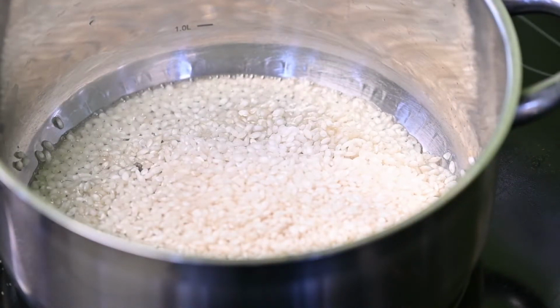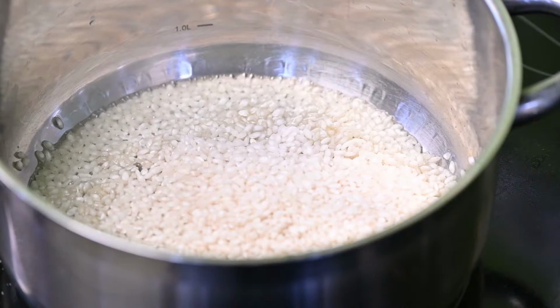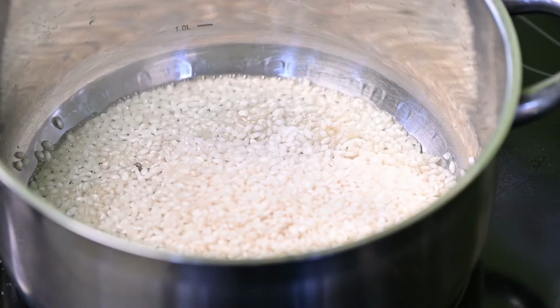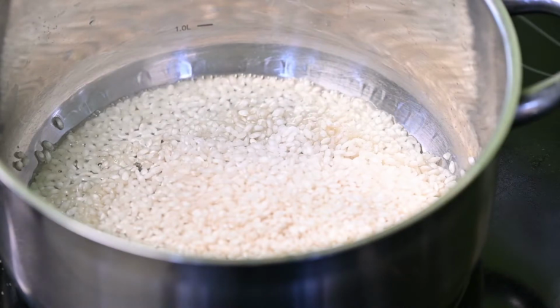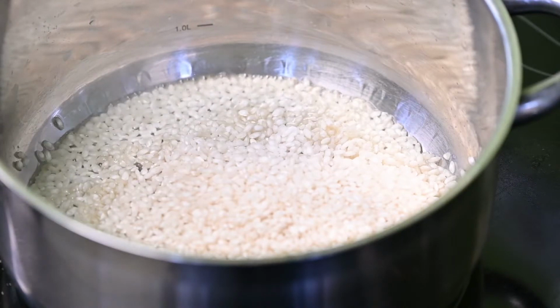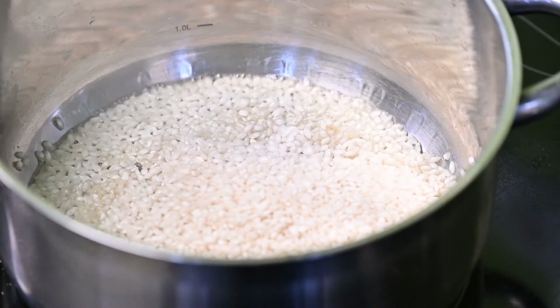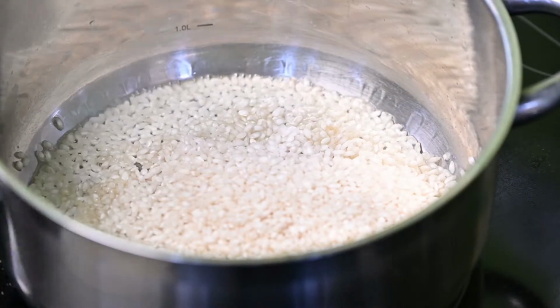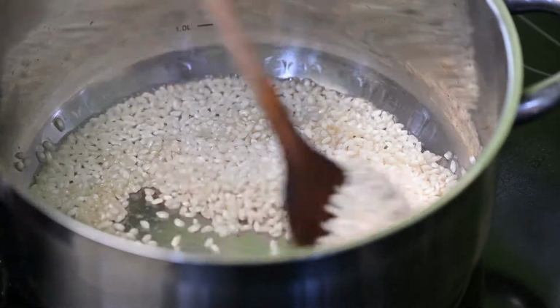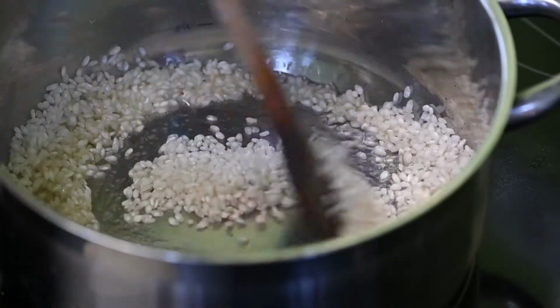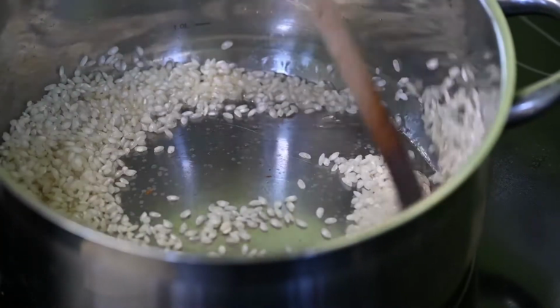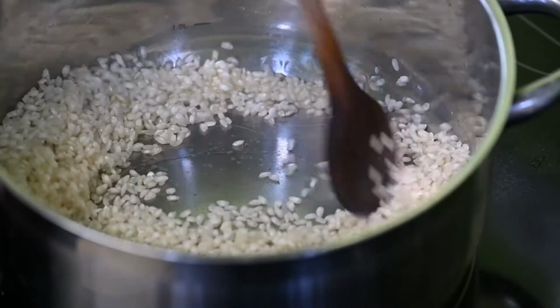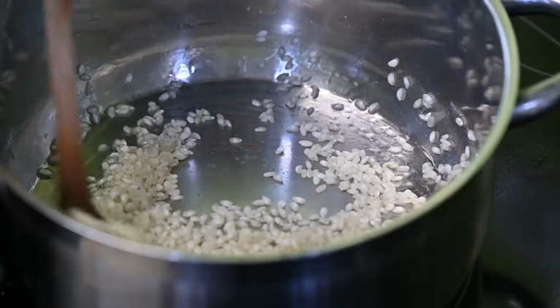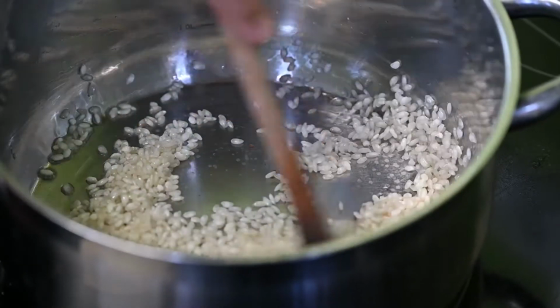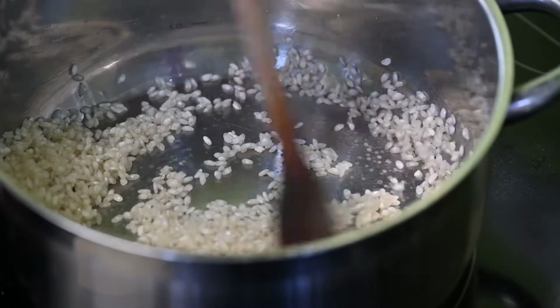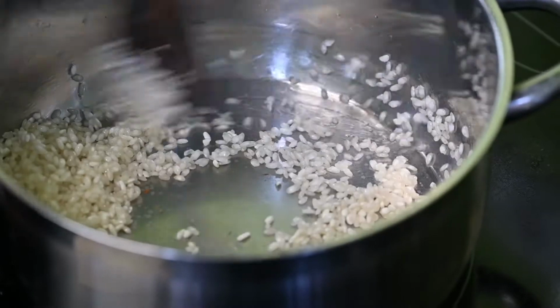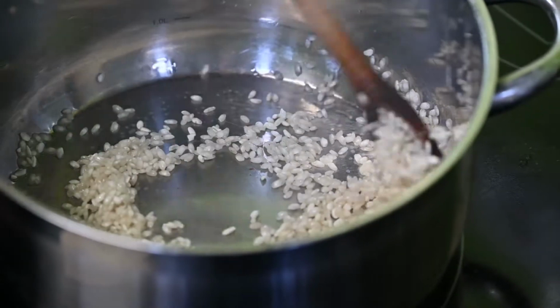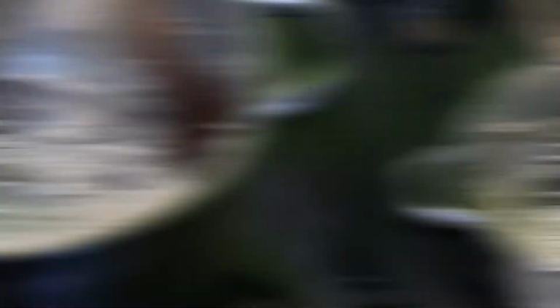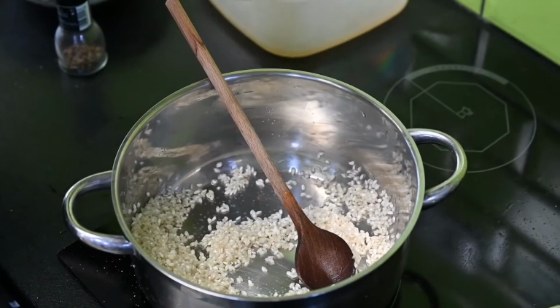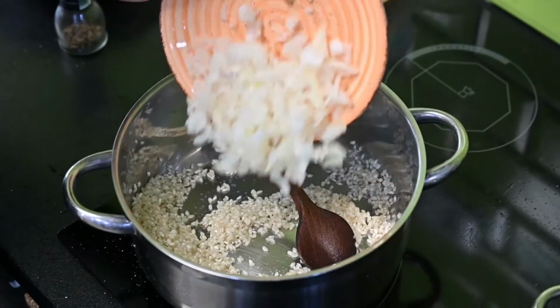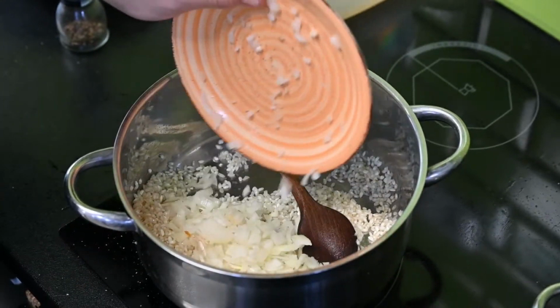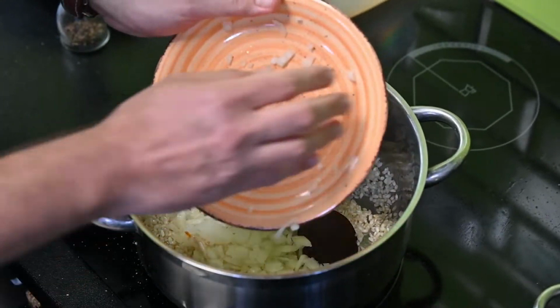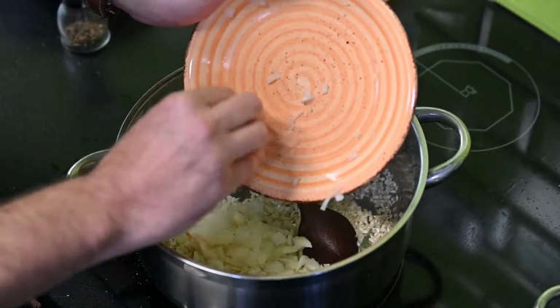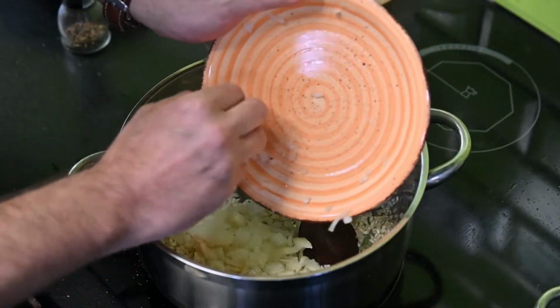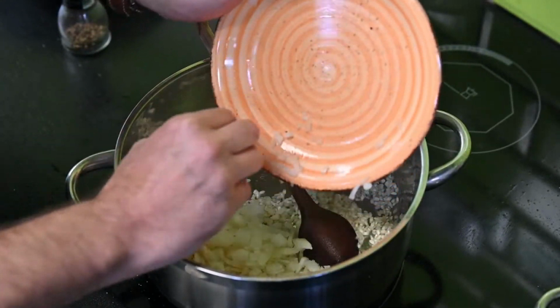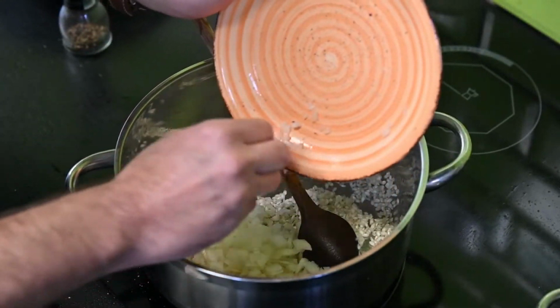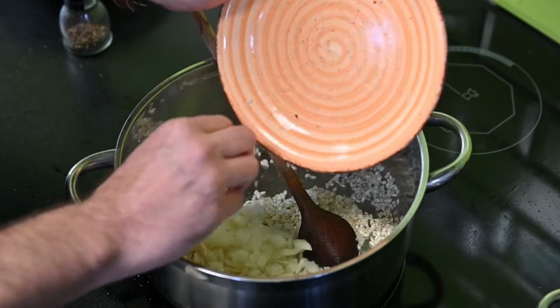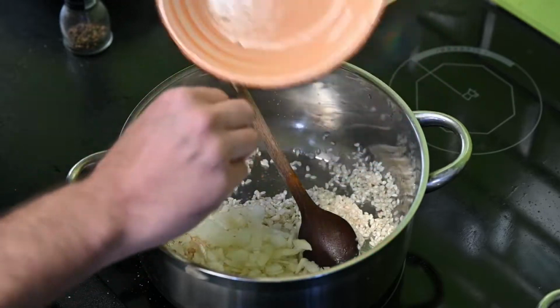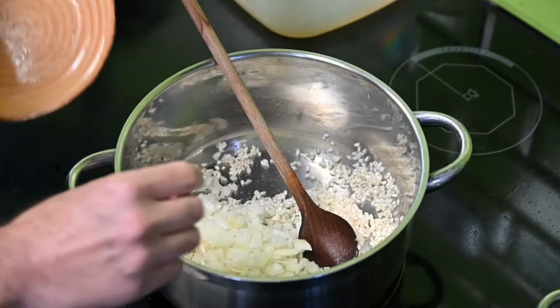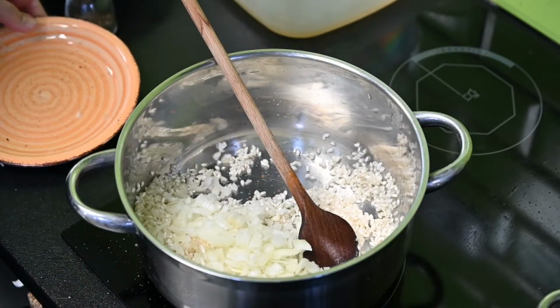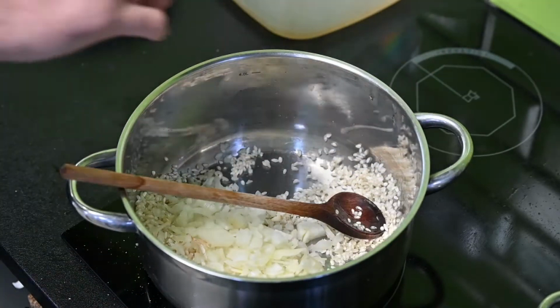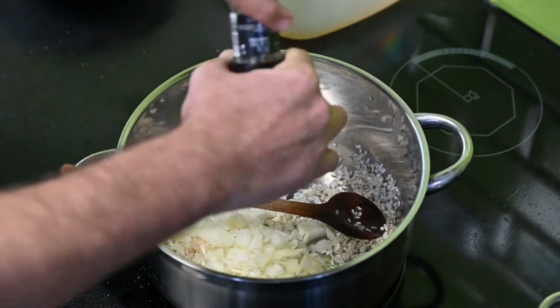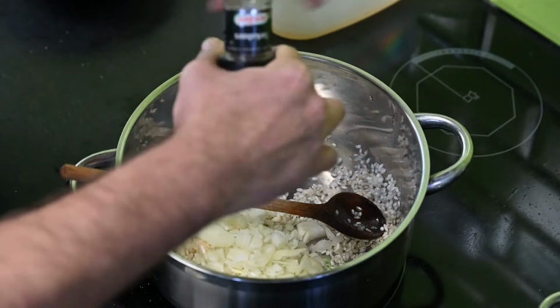Elkezdtük pirítani zsiradékon a rizottot, rizottorista, megverjük, ami kifehéredik. Hagymával készítjük, viszont nem kell feltétlenül, hogy hagyma legyen benne, tehát hagymát el is hagyhatjuk.